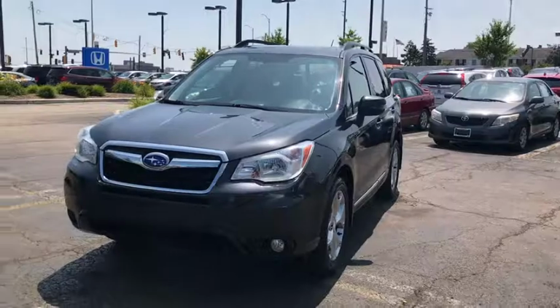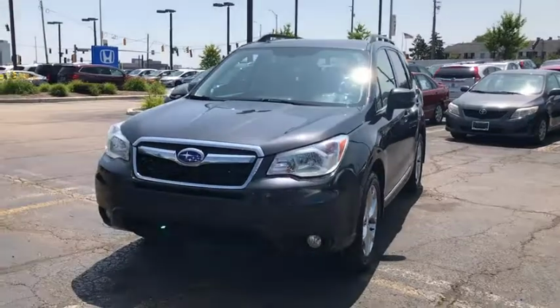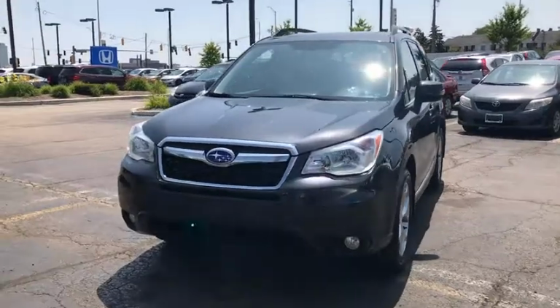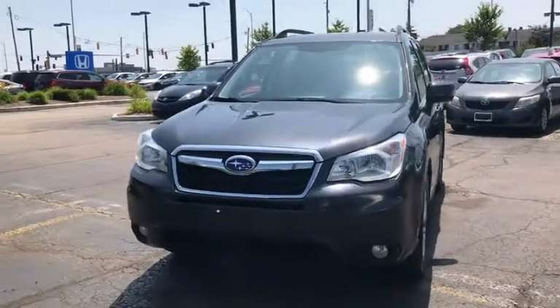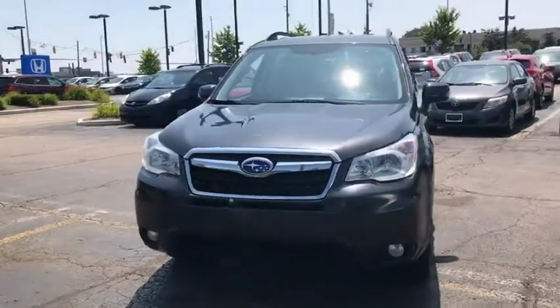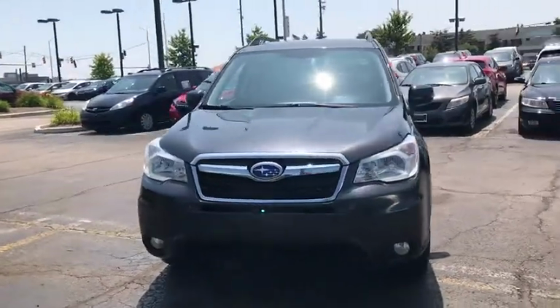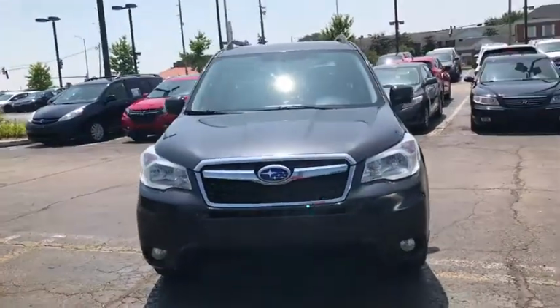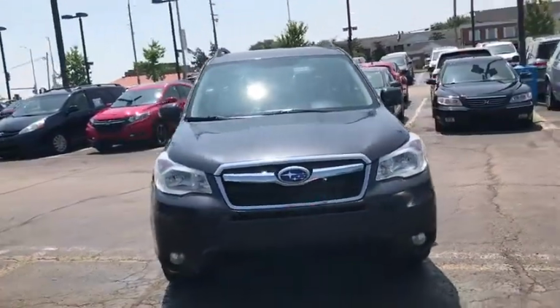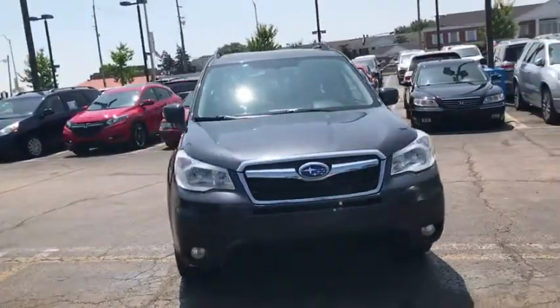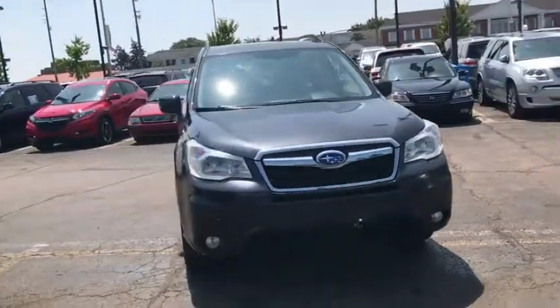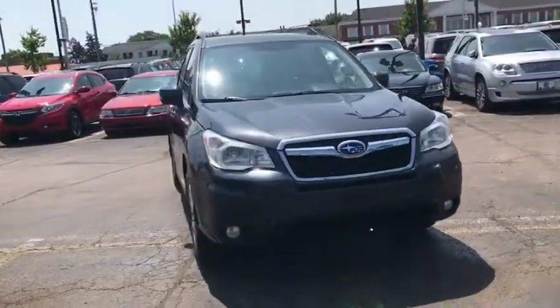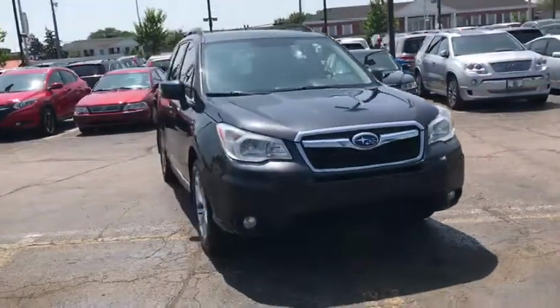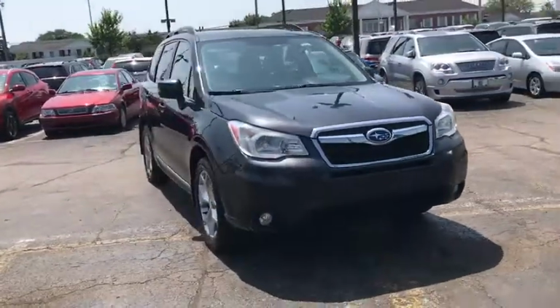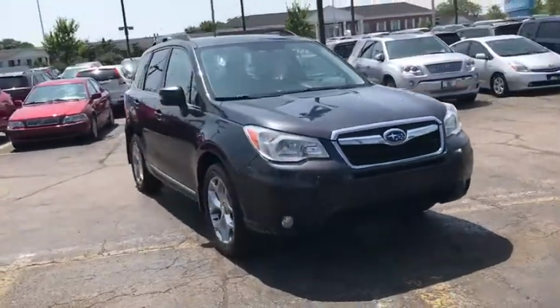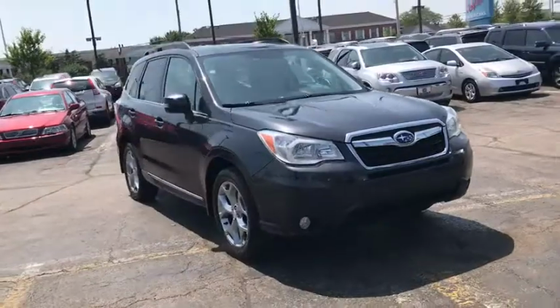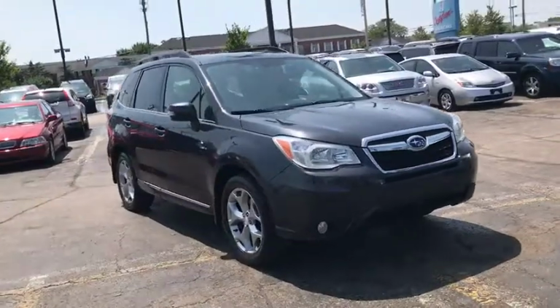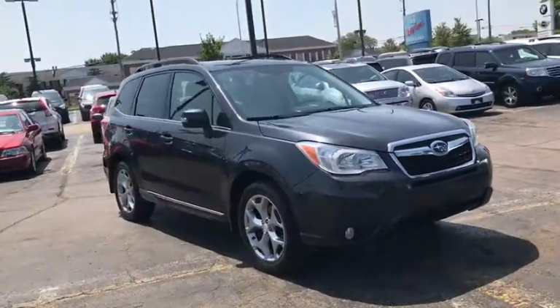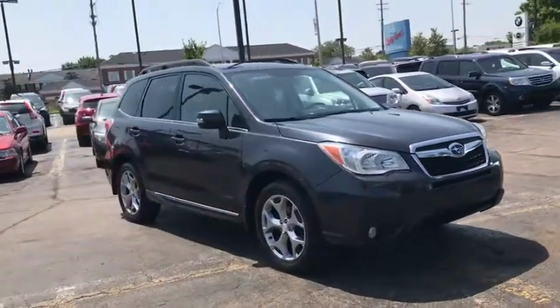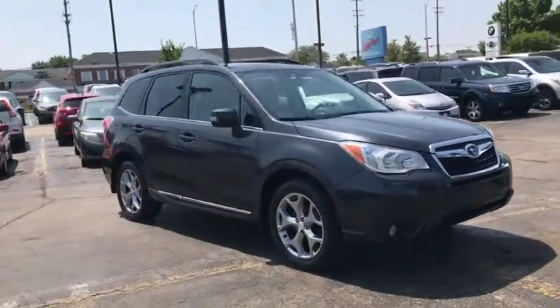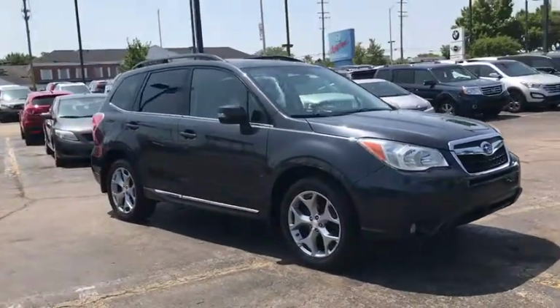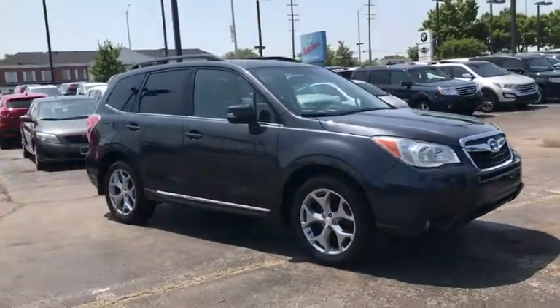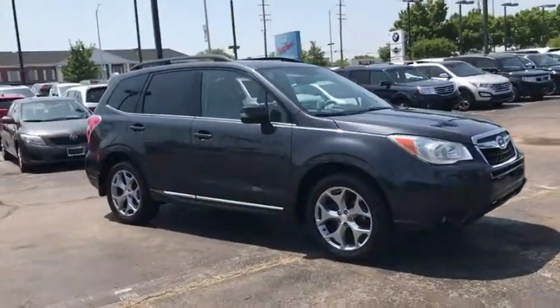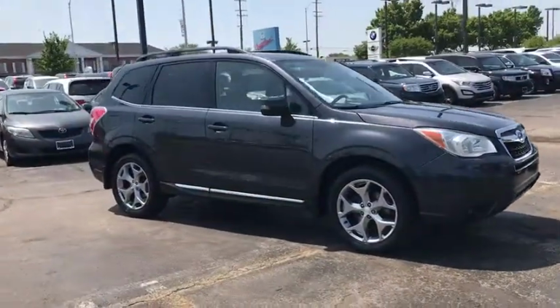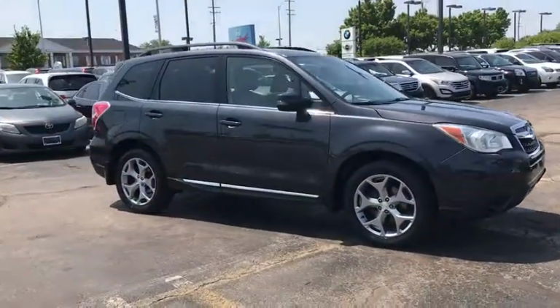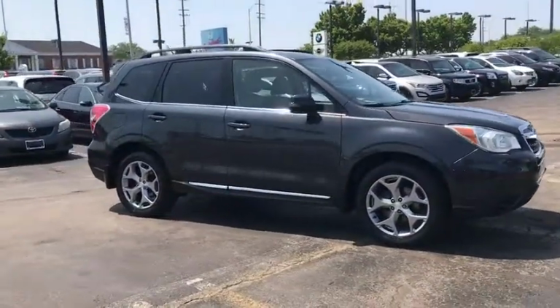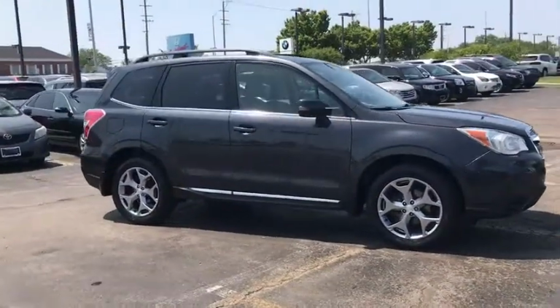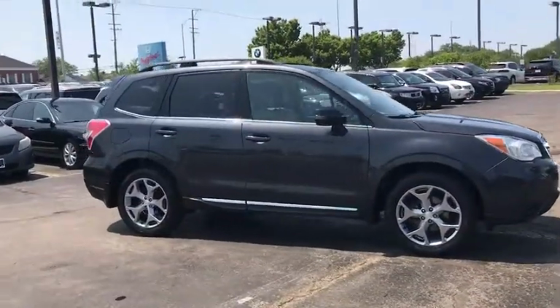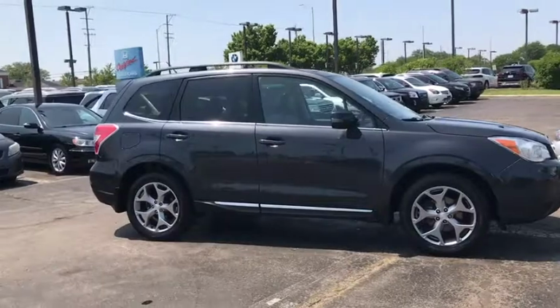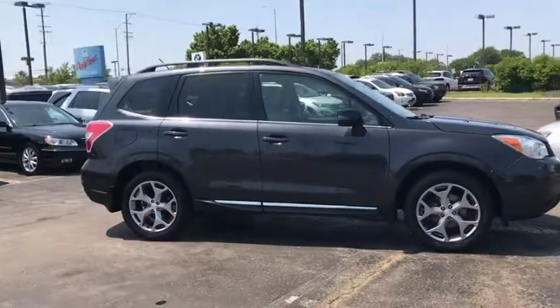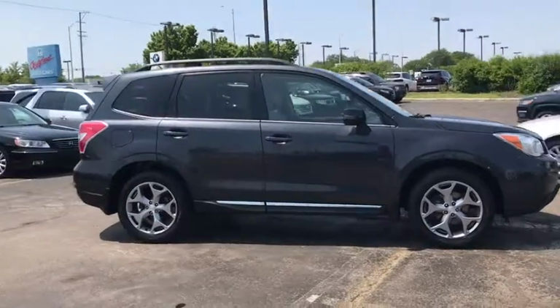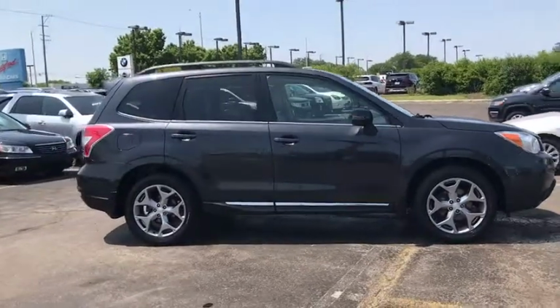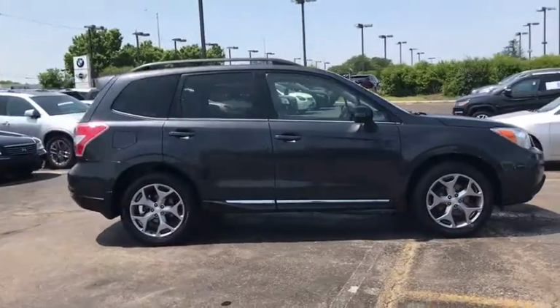Stop by and take a look at the 2015 Subaru Forester. The Subaru Forester is a sensible, practical, and affordable vehicle. It has an impressive, comfortable ride and handles well.